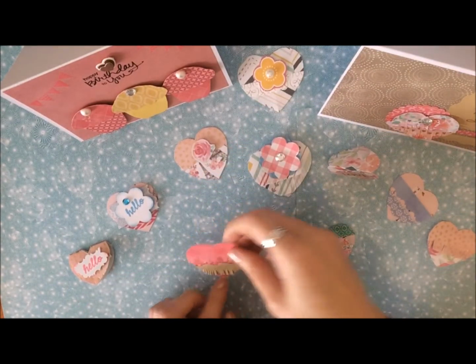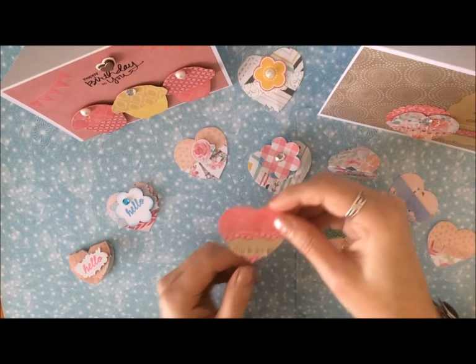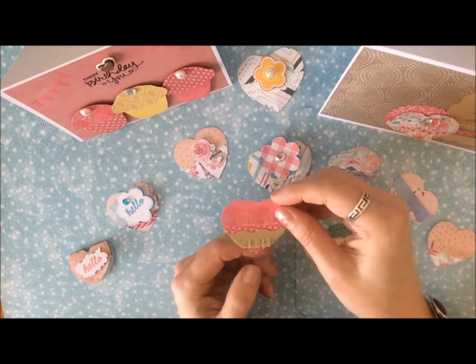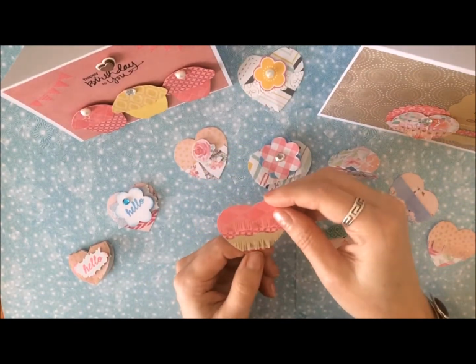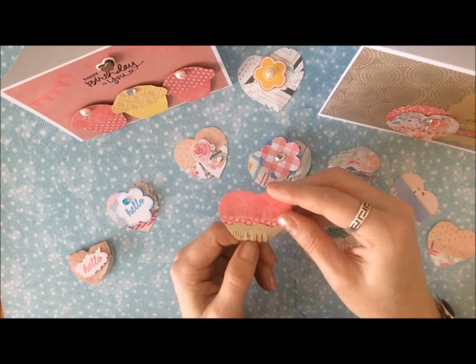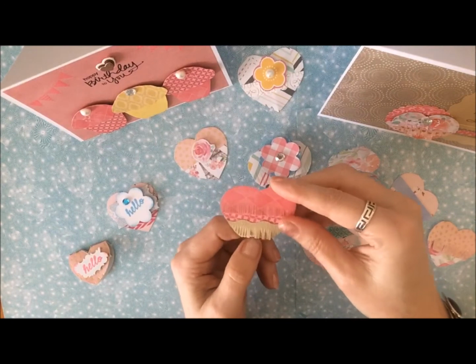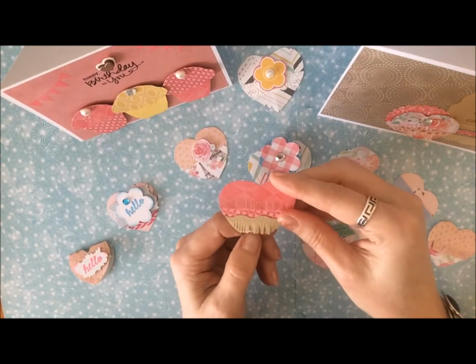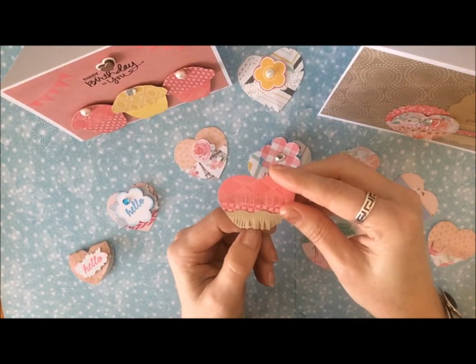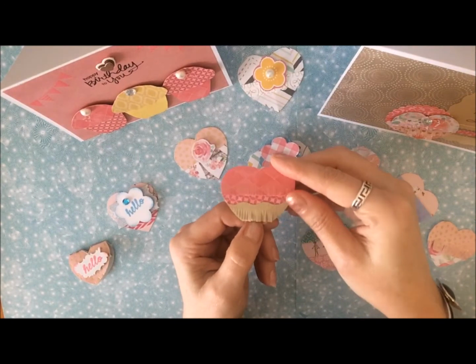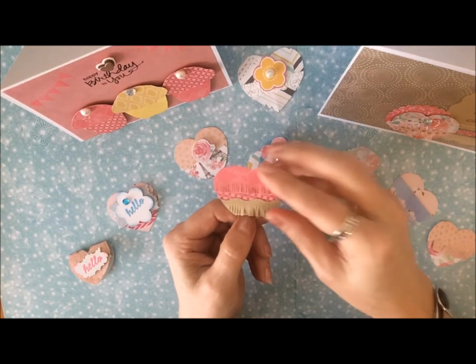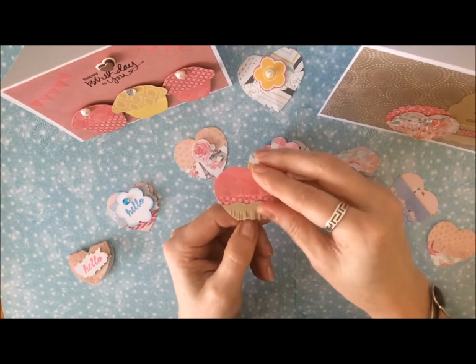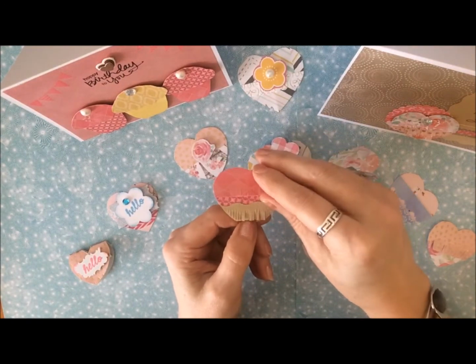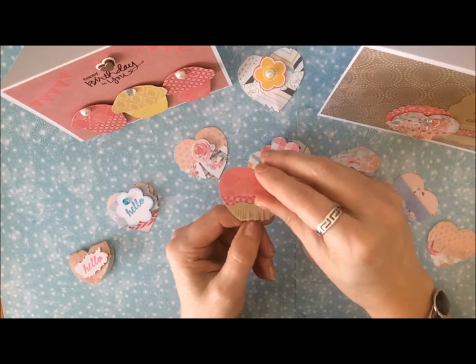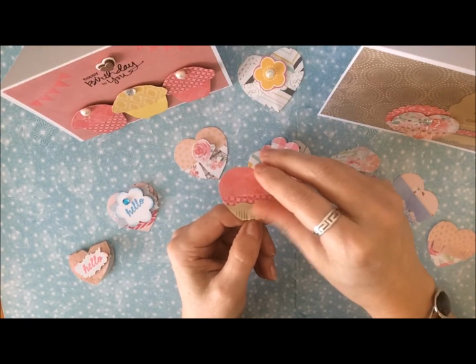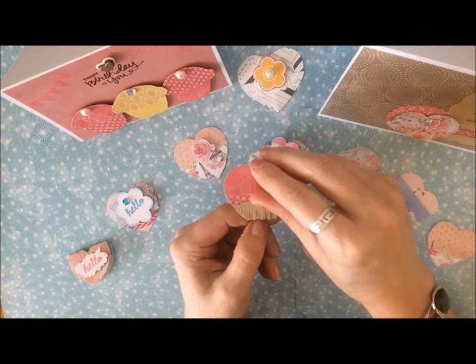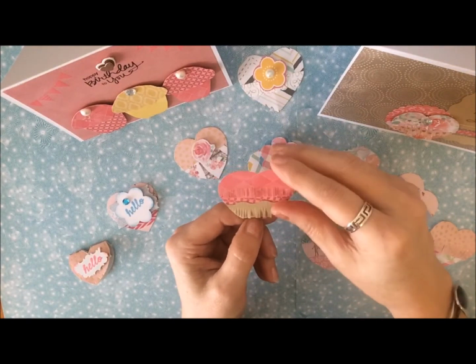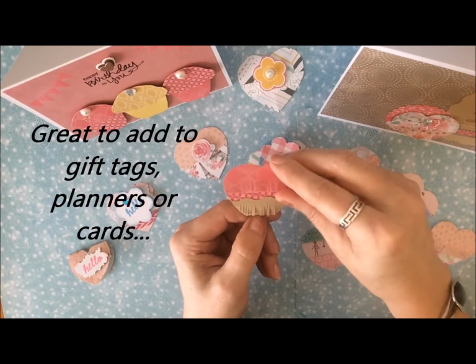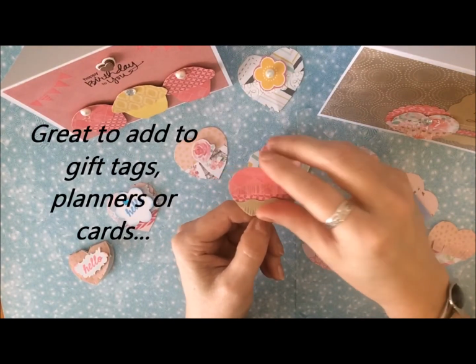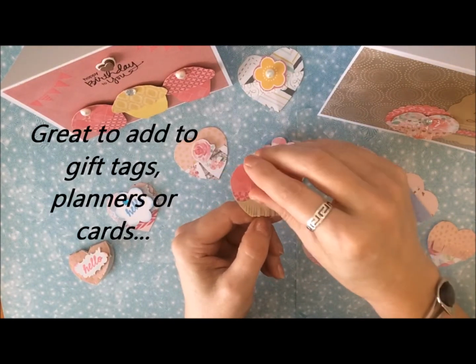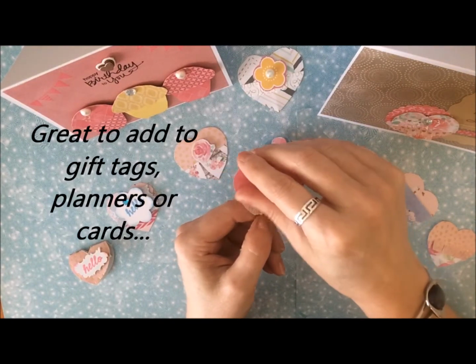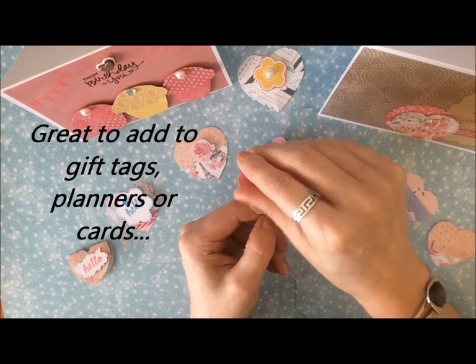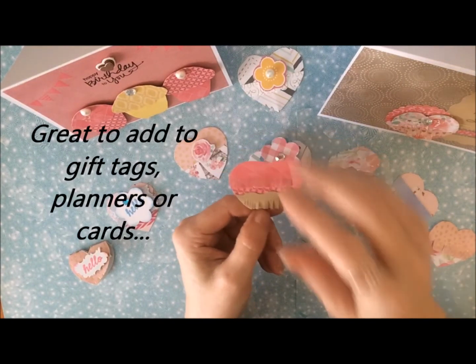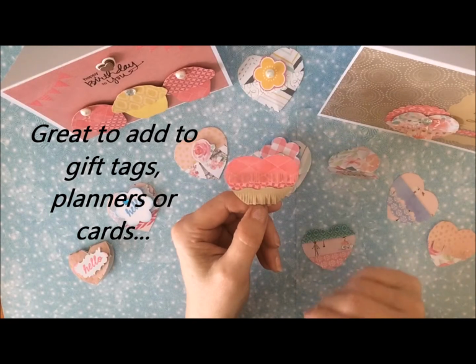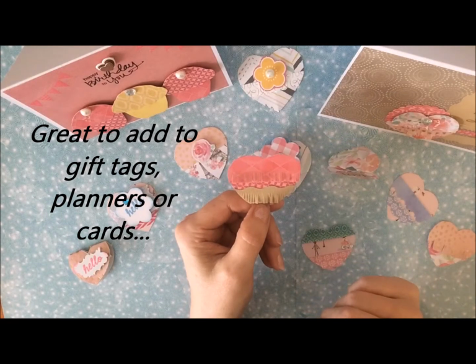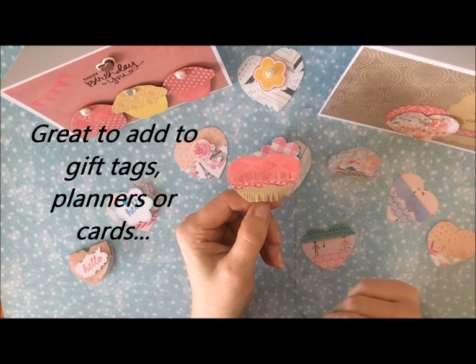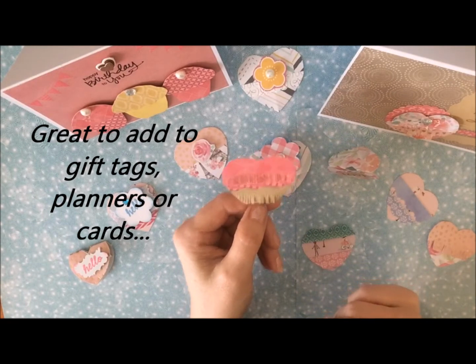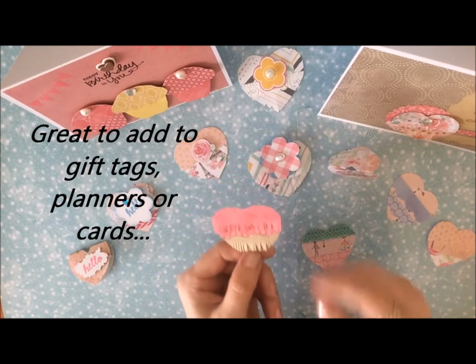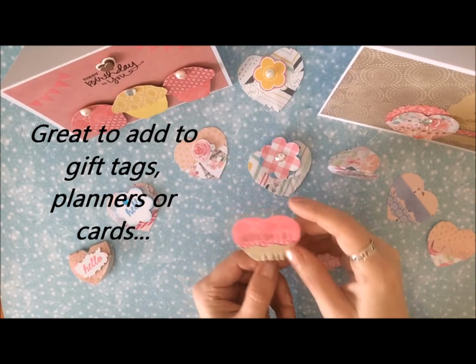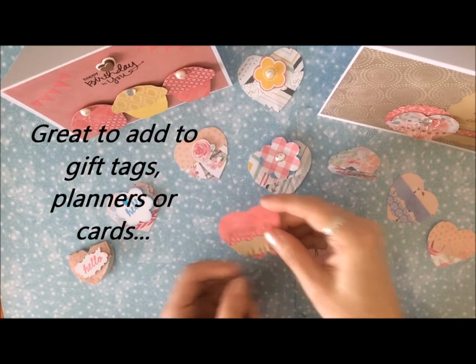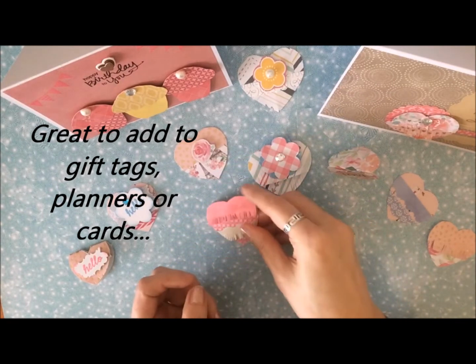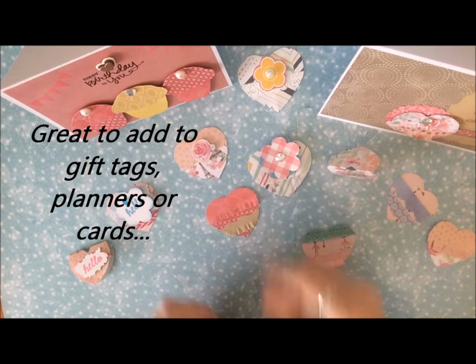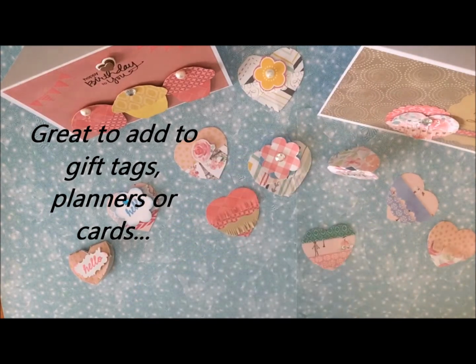They were a little bit fiddly to make, but easy enough to do while you're watching TV or listening to music or something.